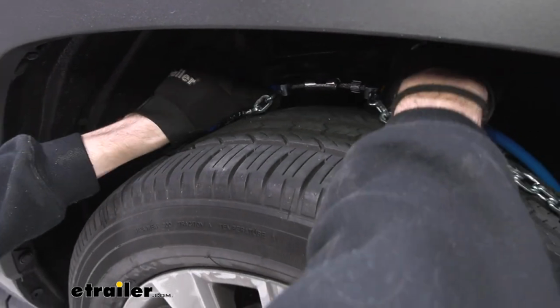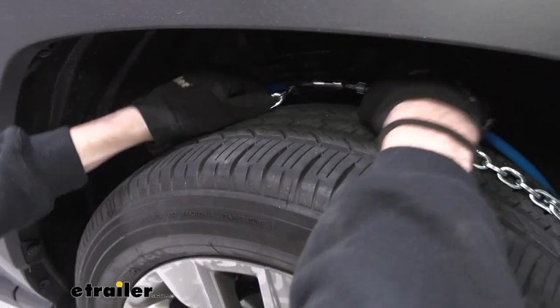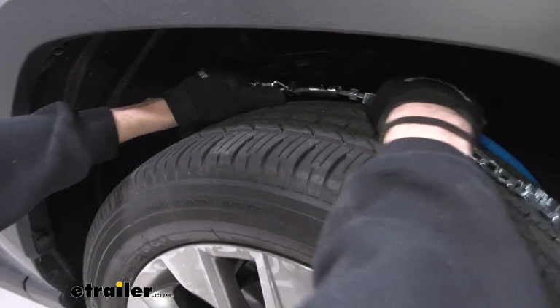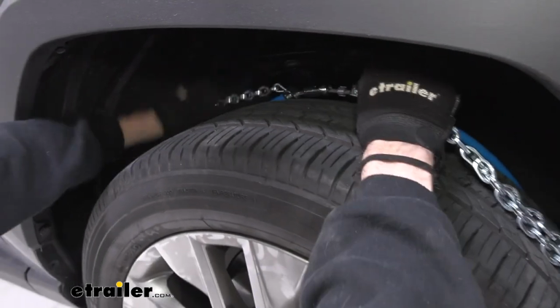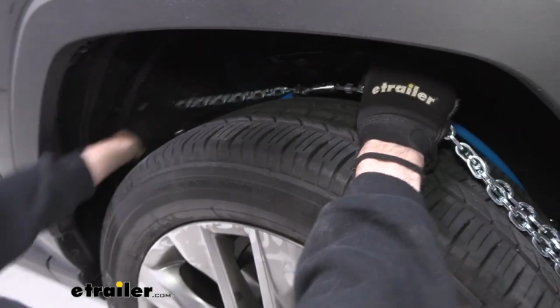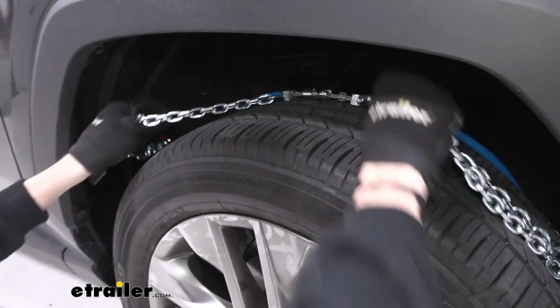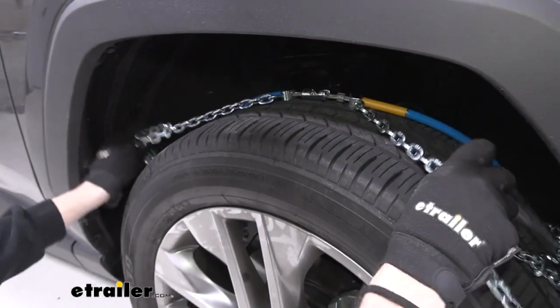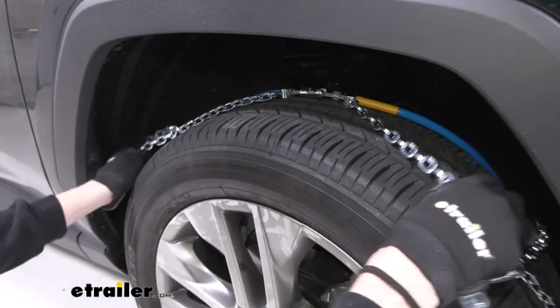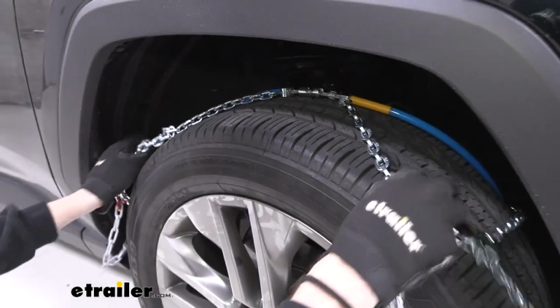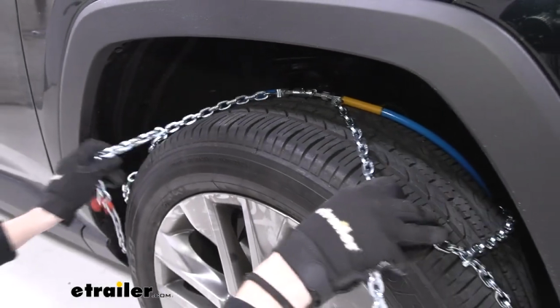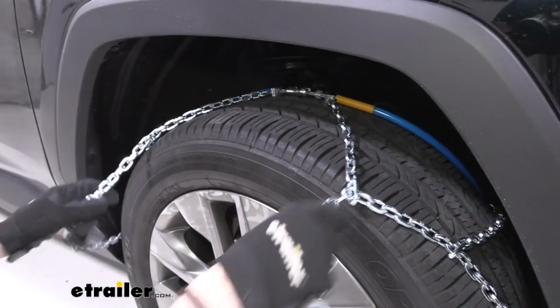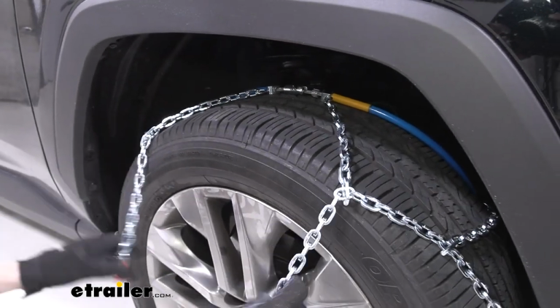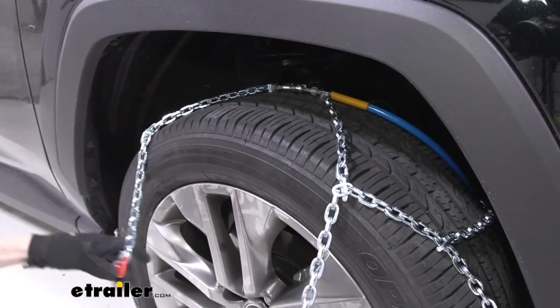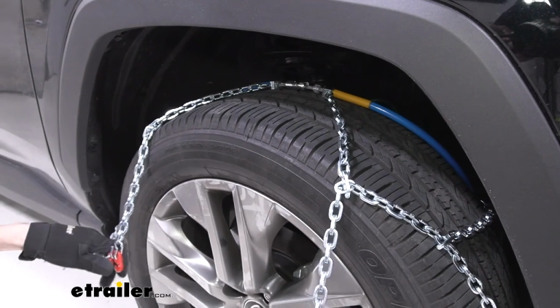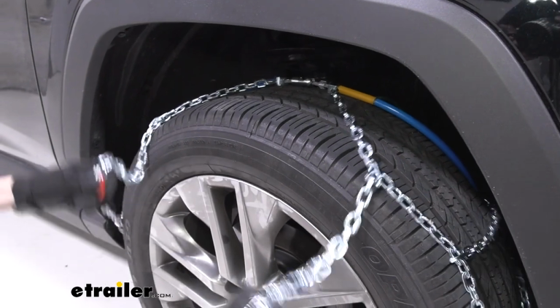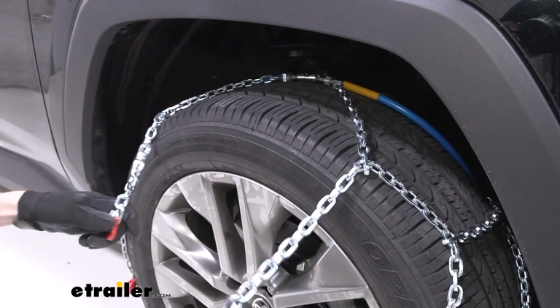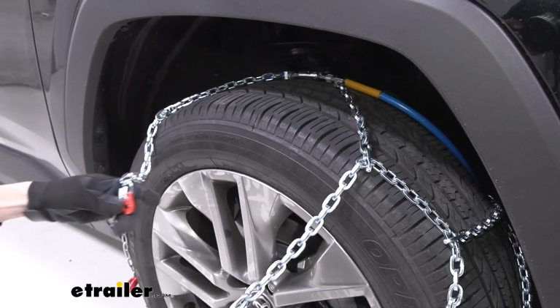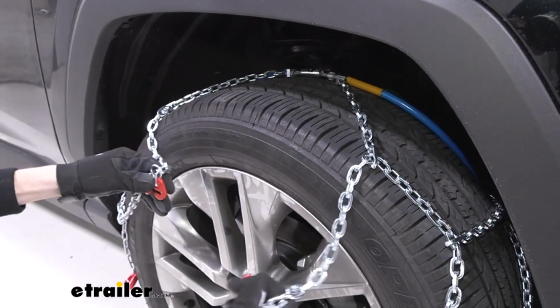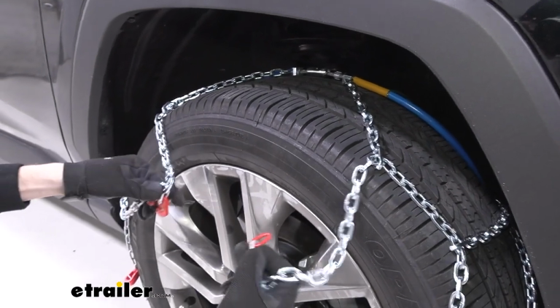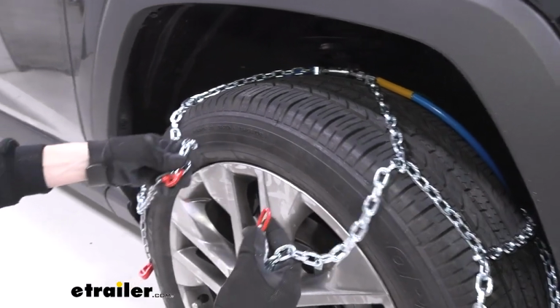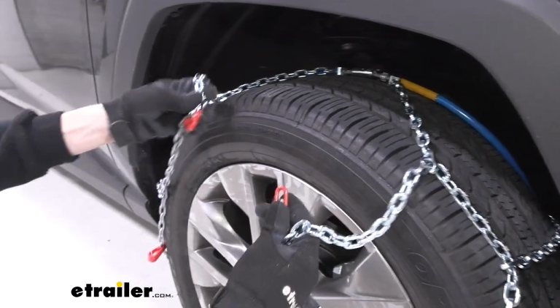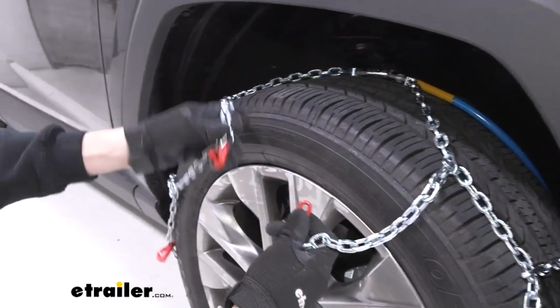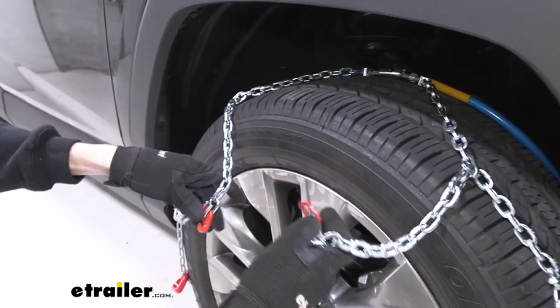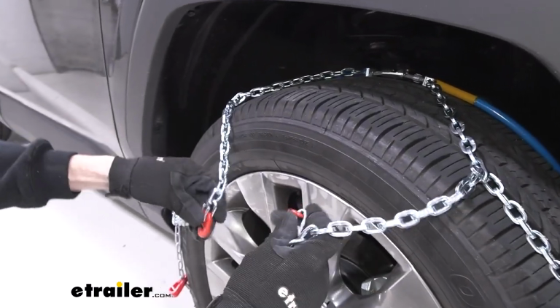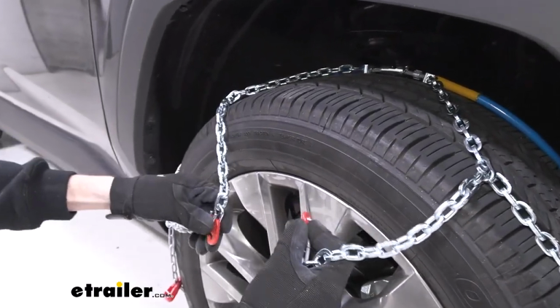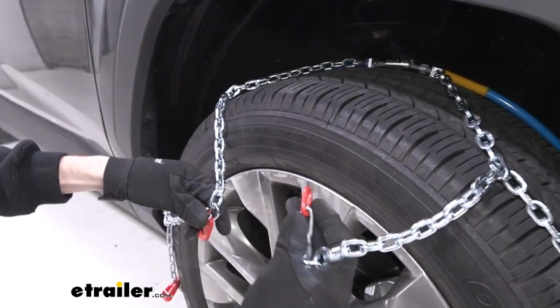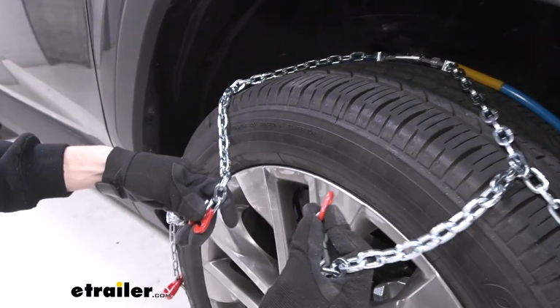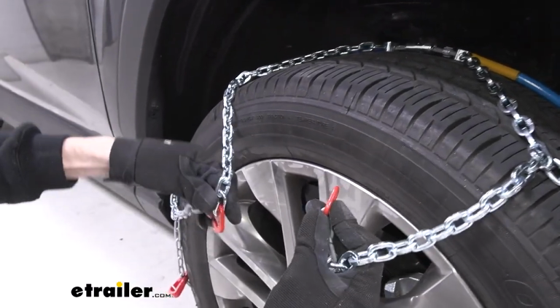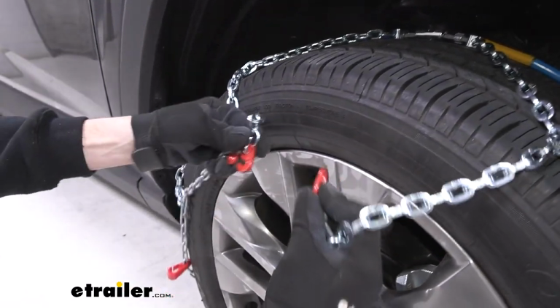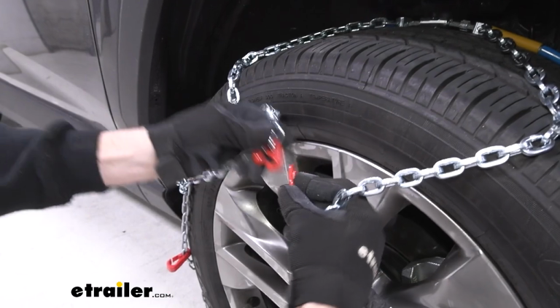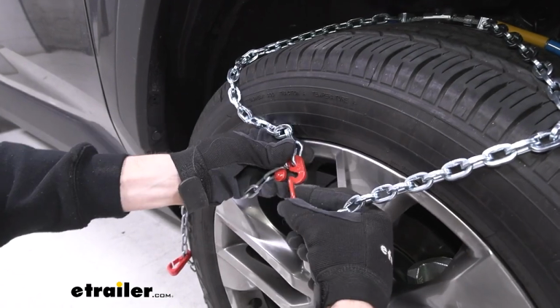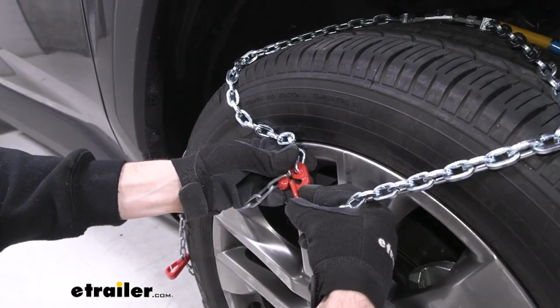We'll do our best to get the rest of the chains out and around, and make our next connection in the front using this loose red link and the red hook.